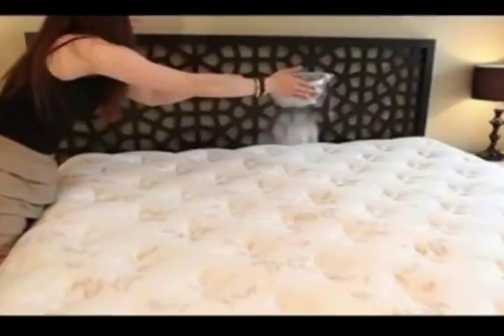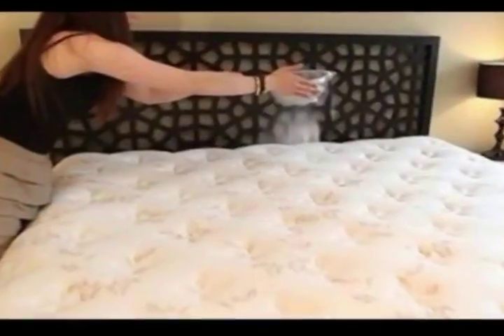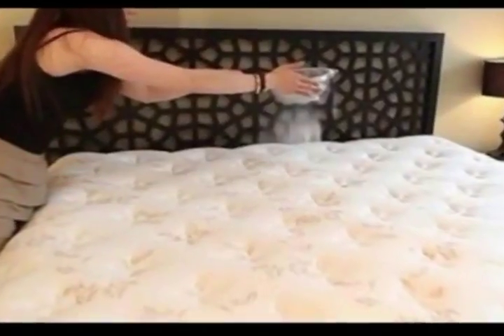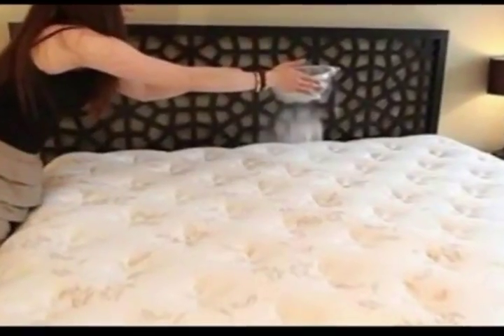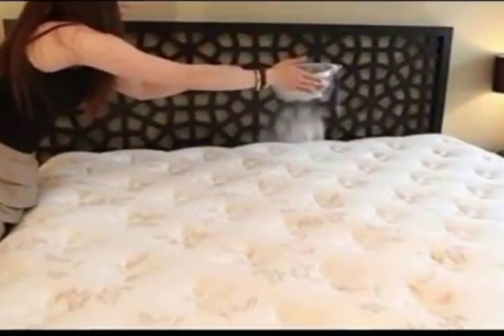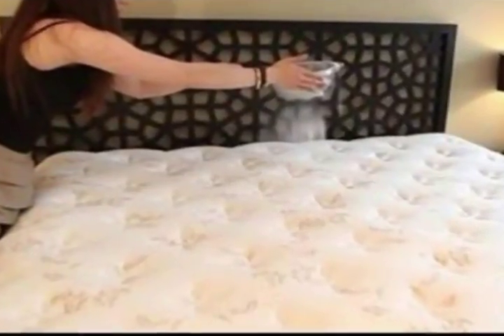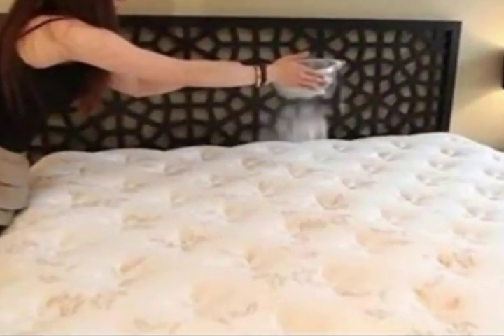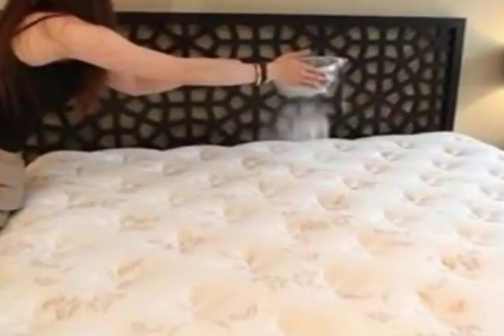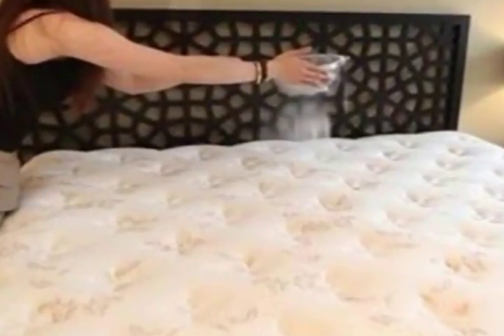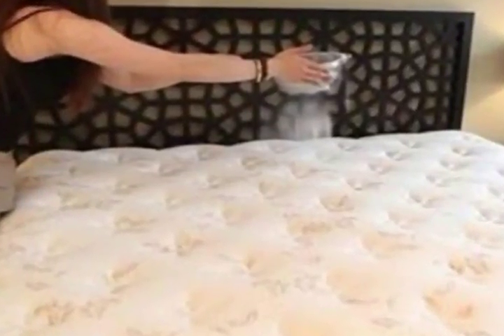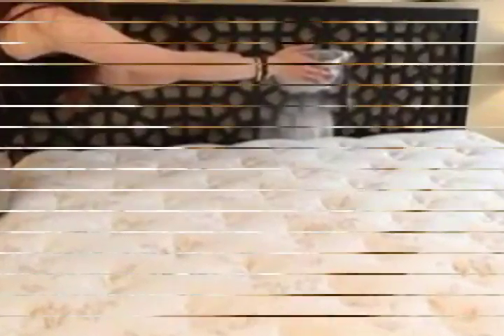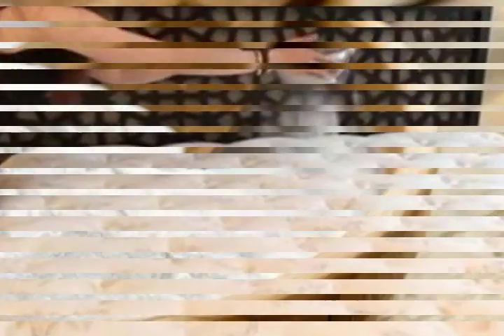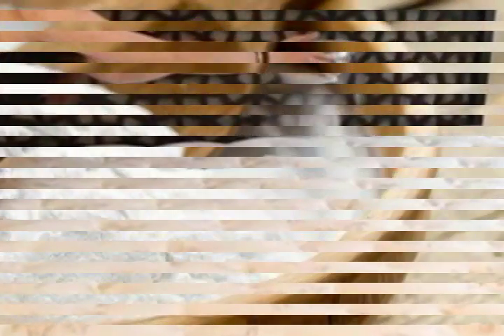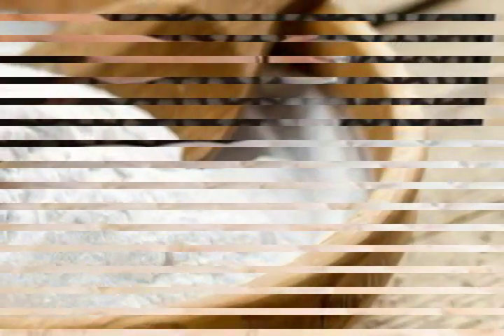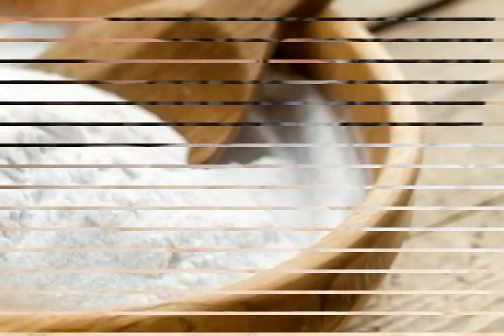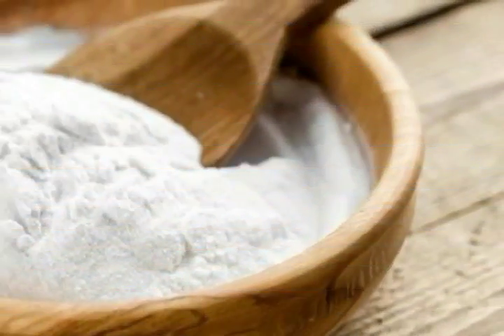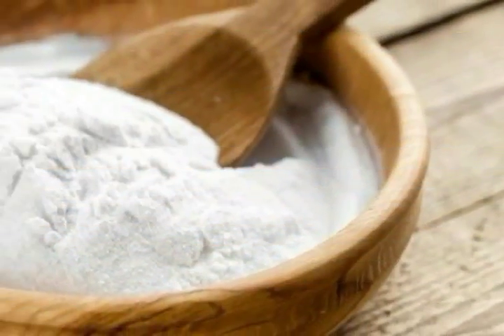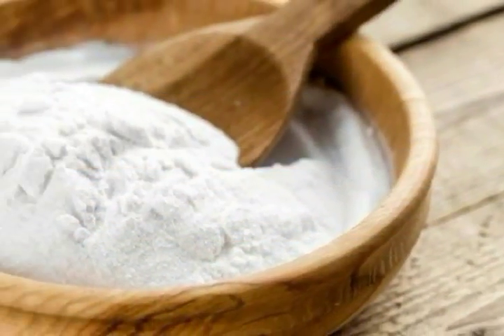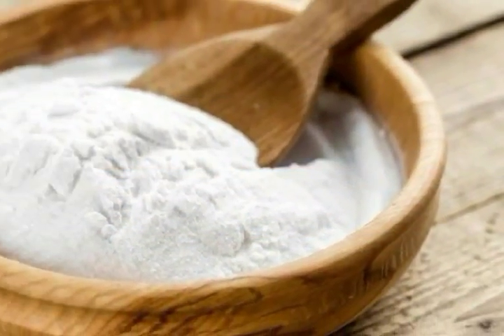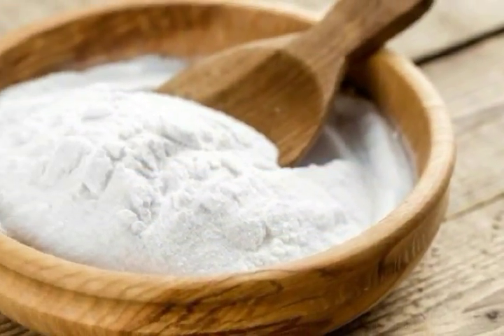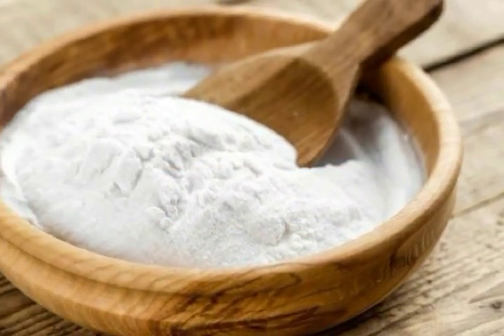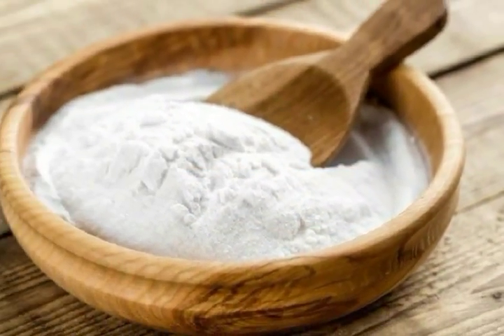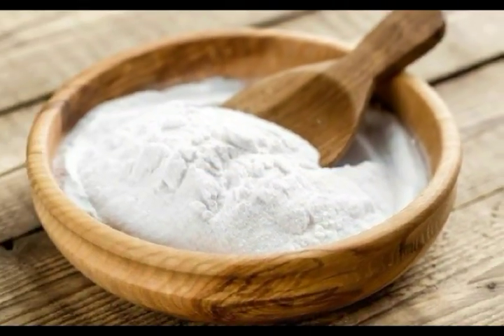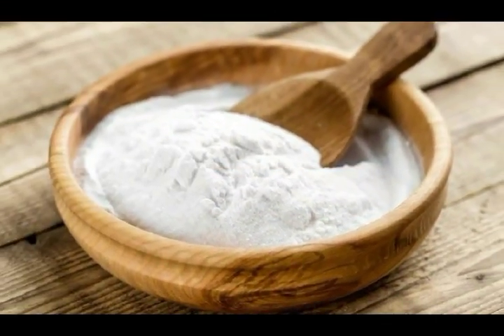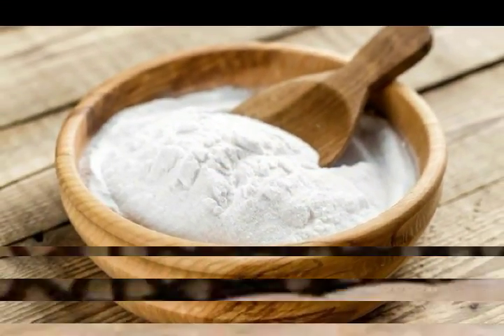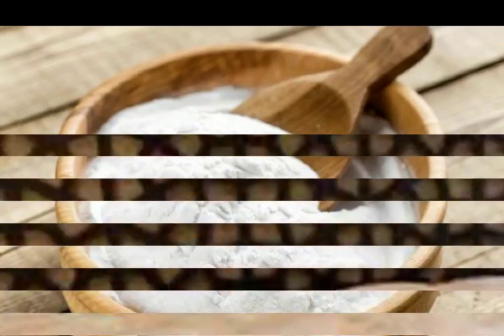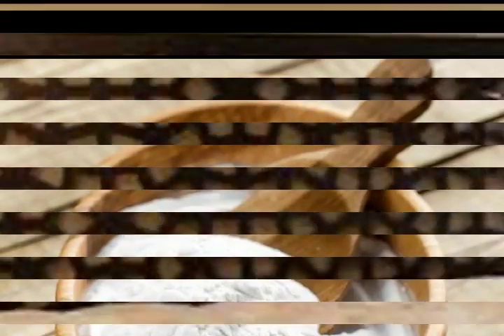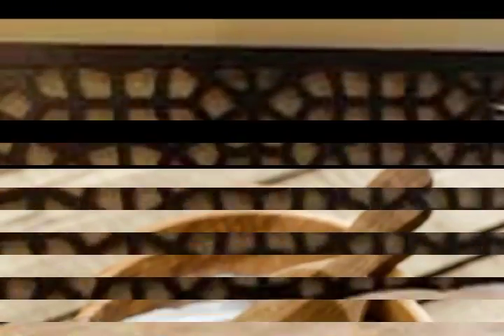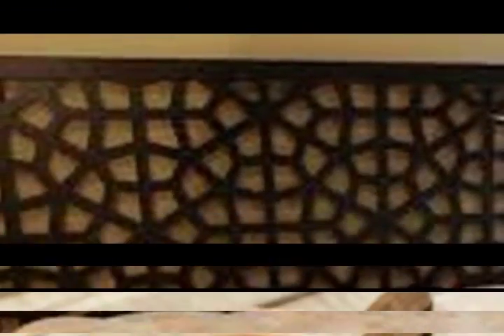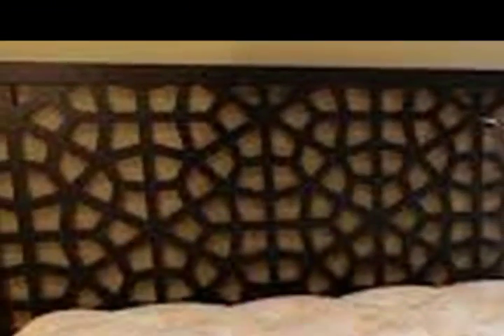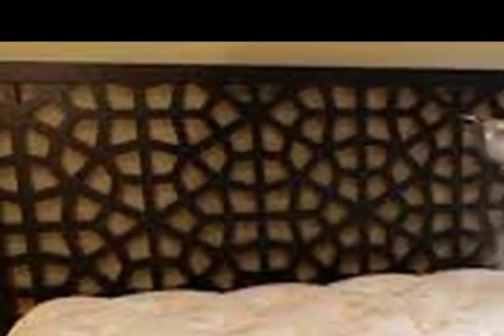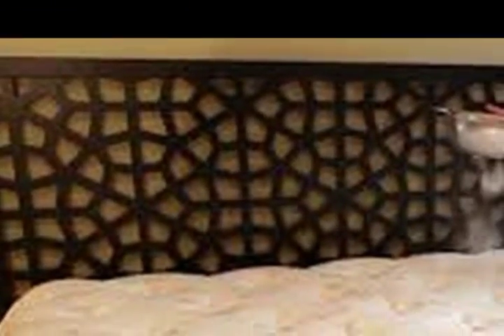Particles of sweat, body fluids, dust, and dirt pass through the sheets and end up on the mattress. It takes time for the mattress to get dirty, and rarely do any of us clean it.